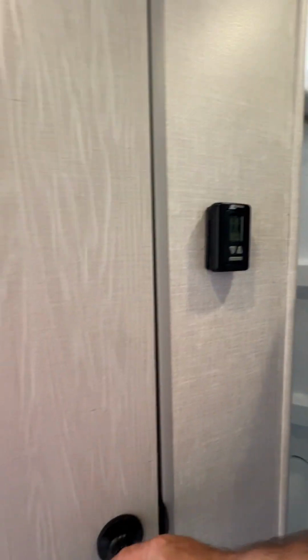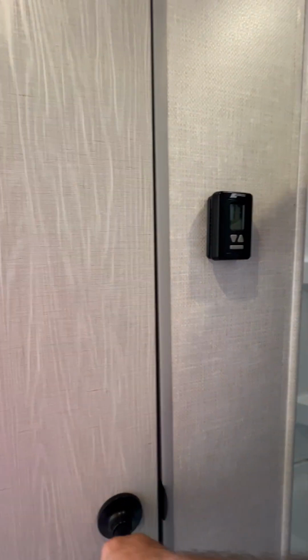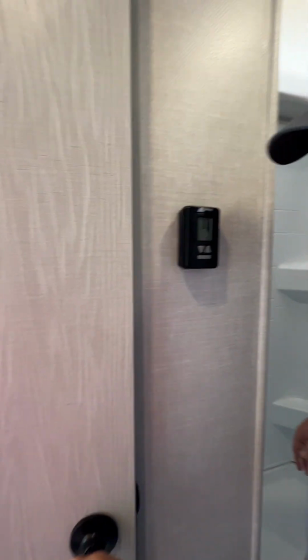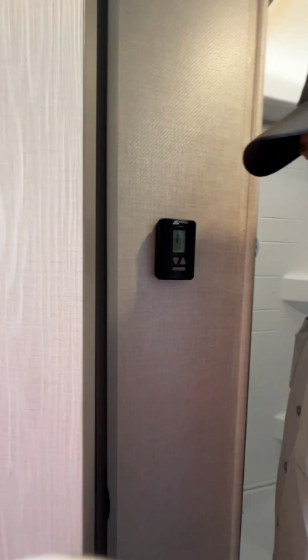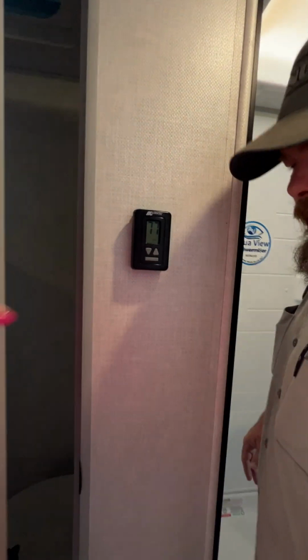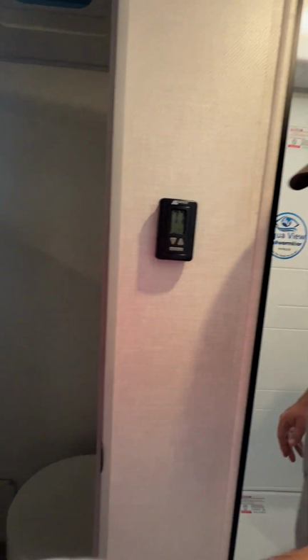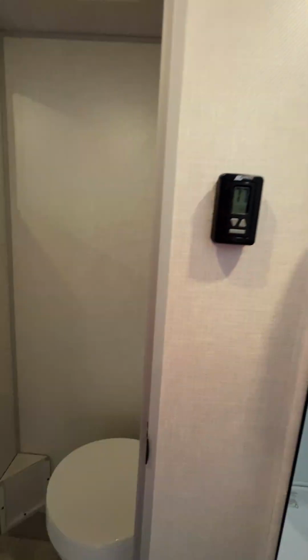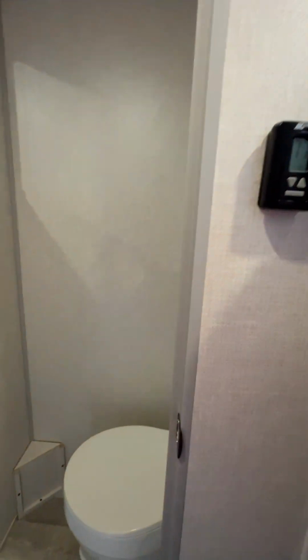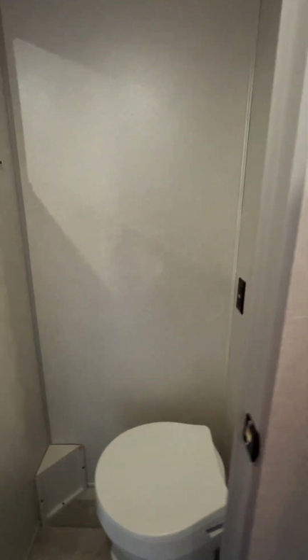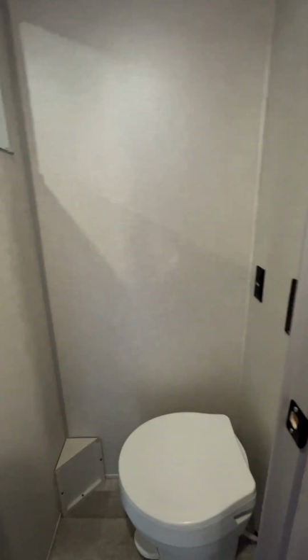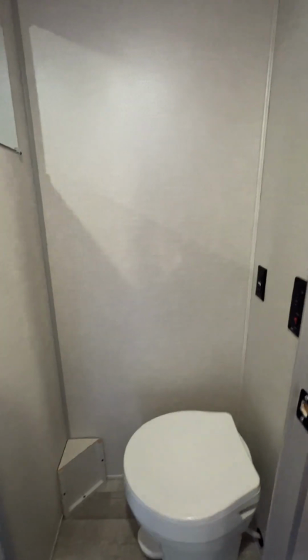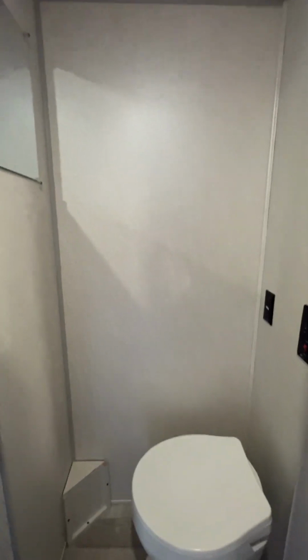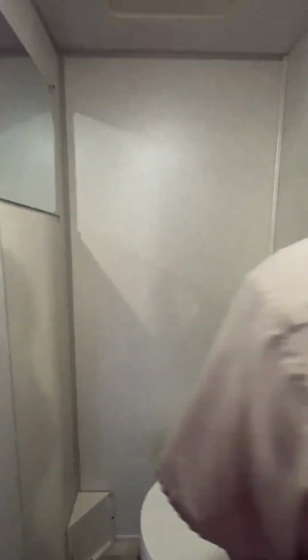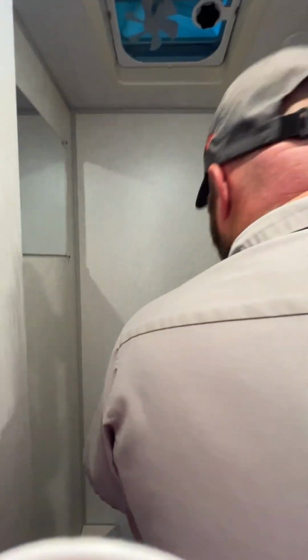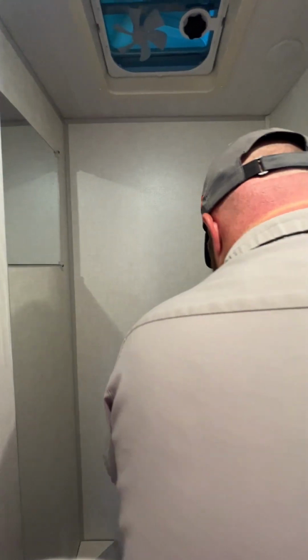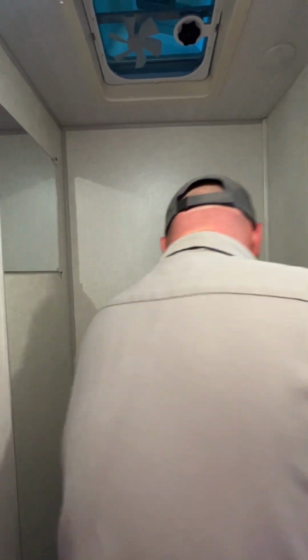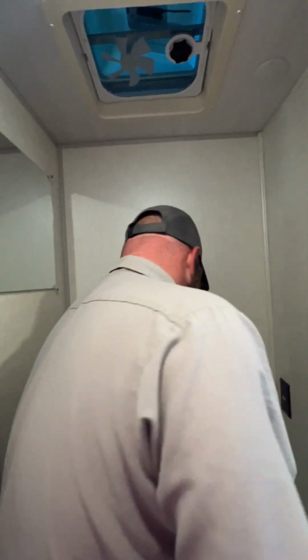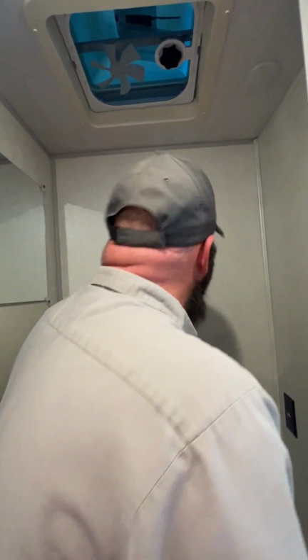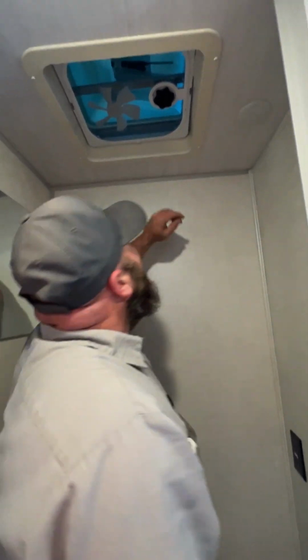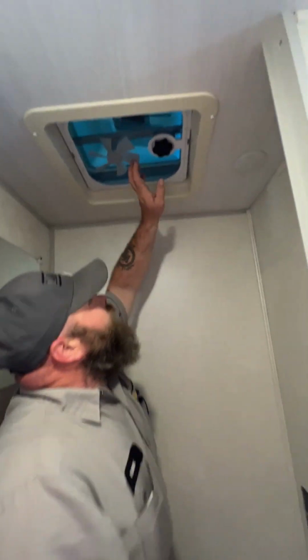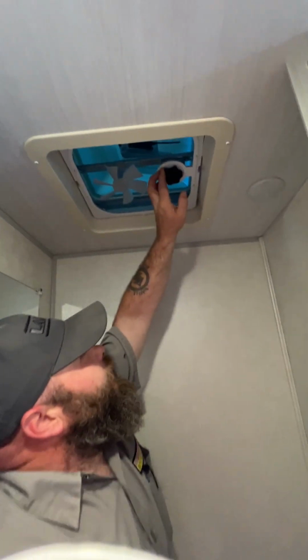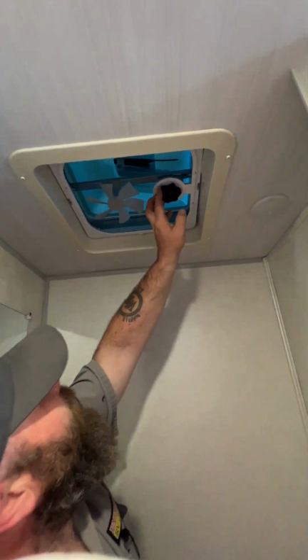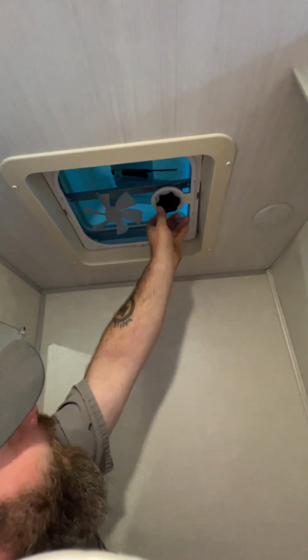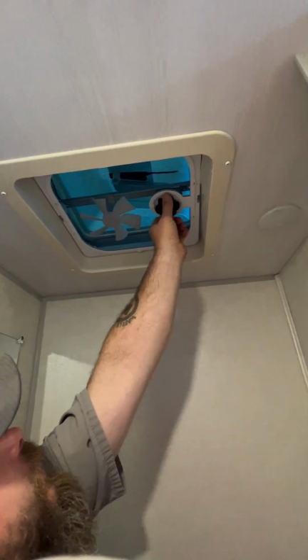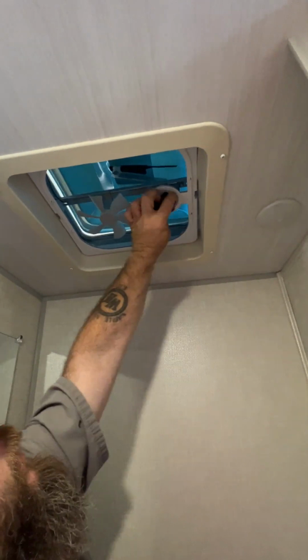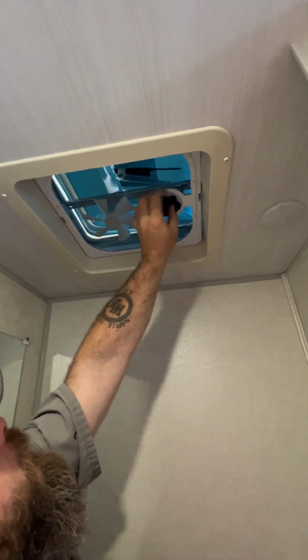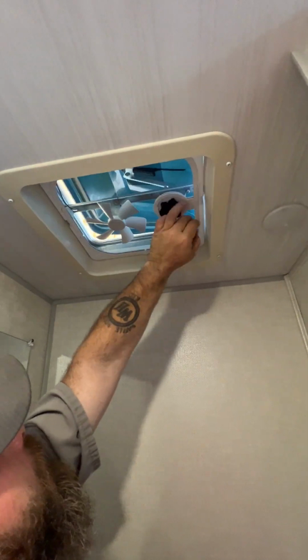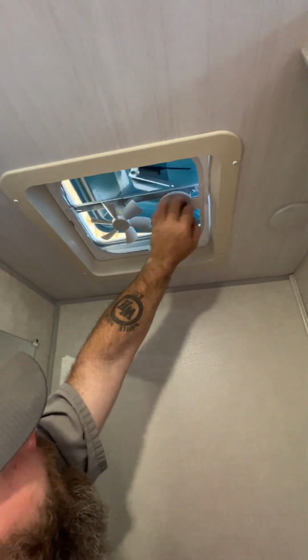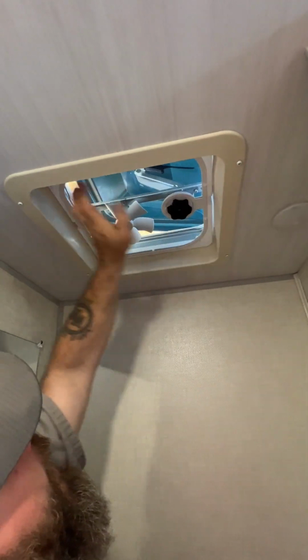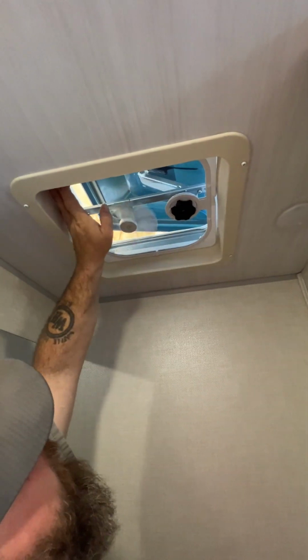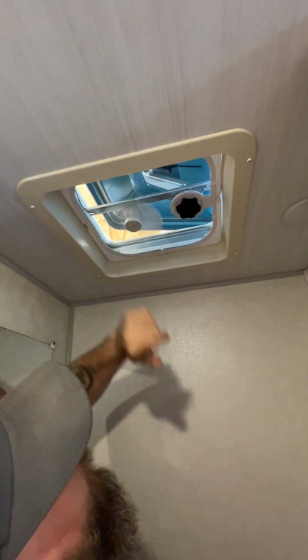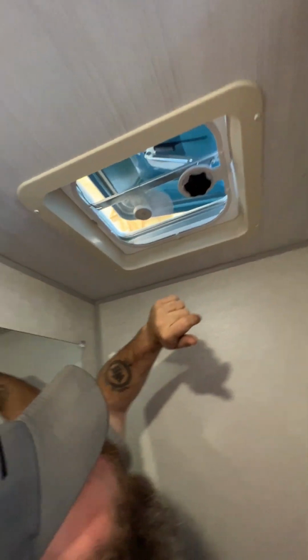Inside this door here is going to be where our bathroom is located. You're going to have your vent fan here — basically you would open that and turn it on.